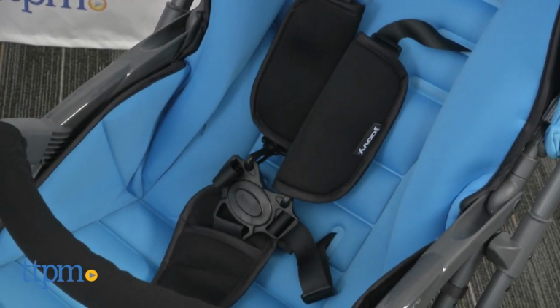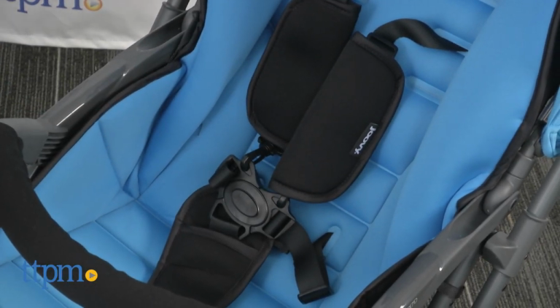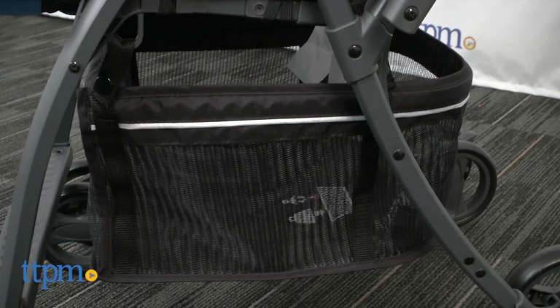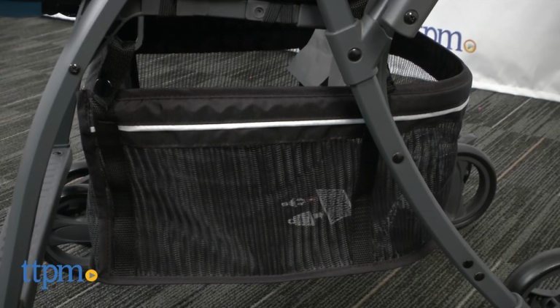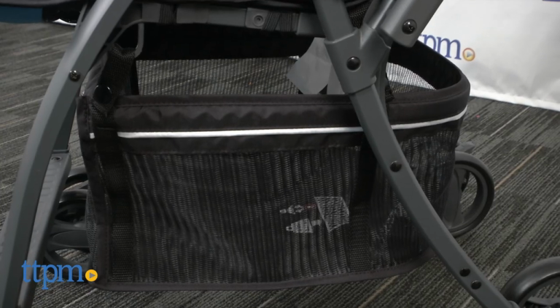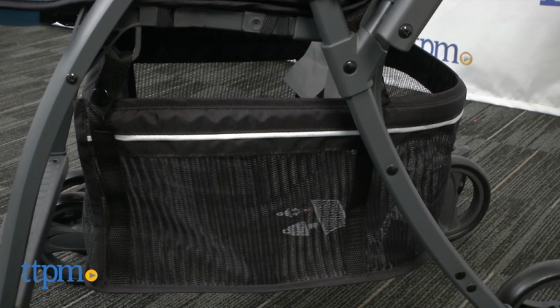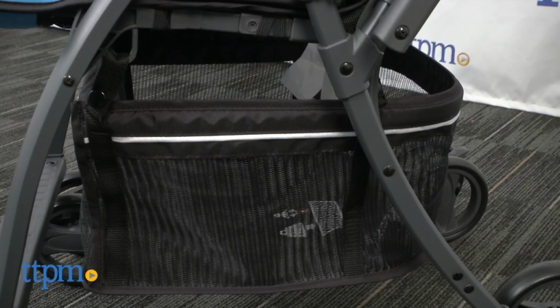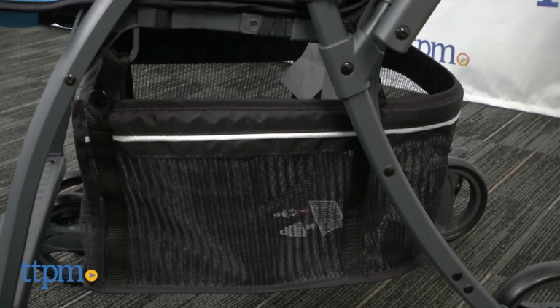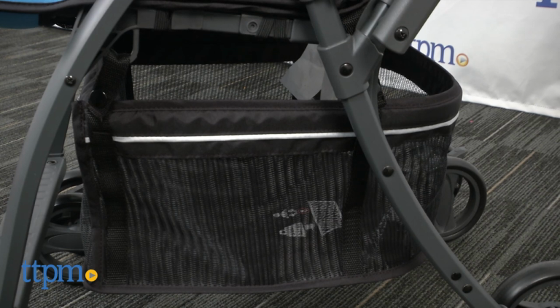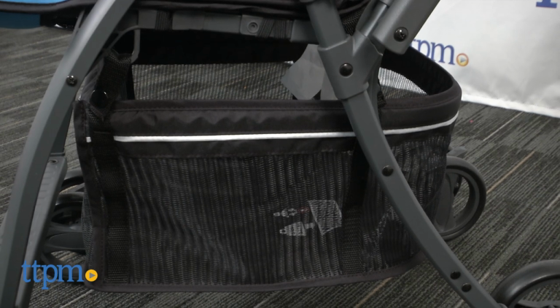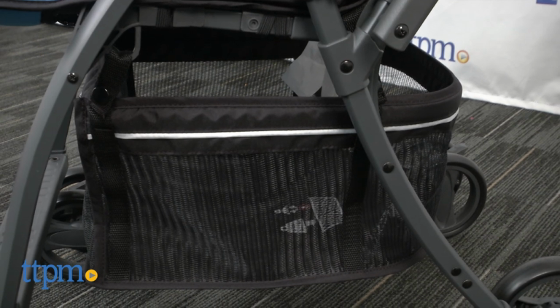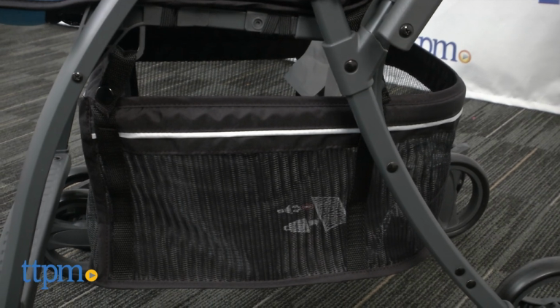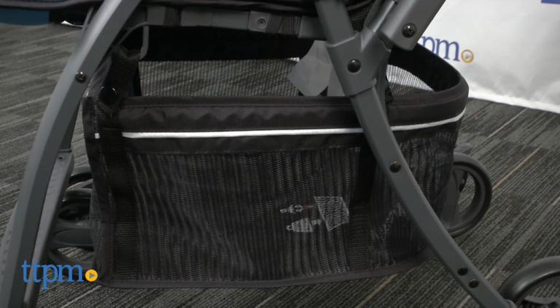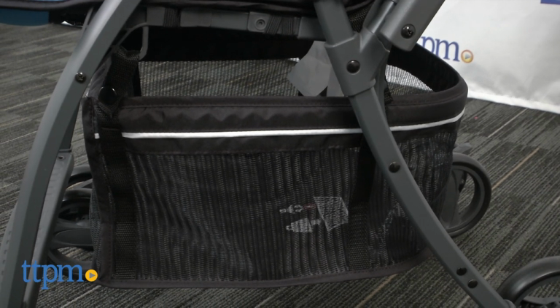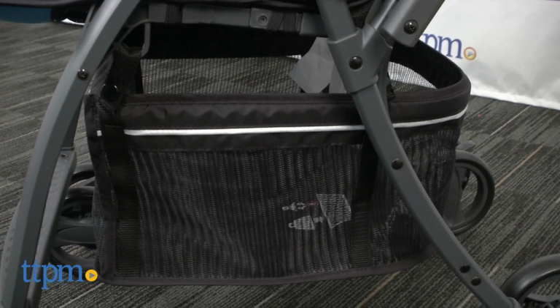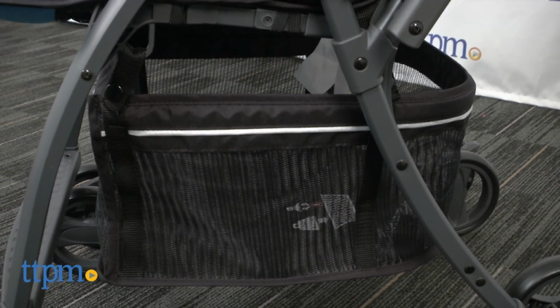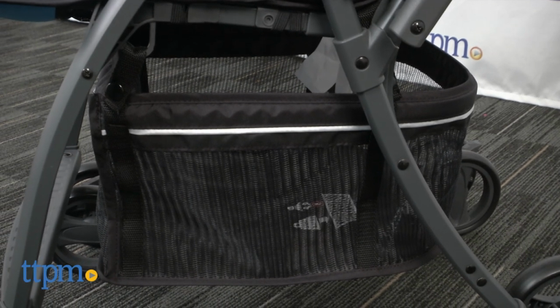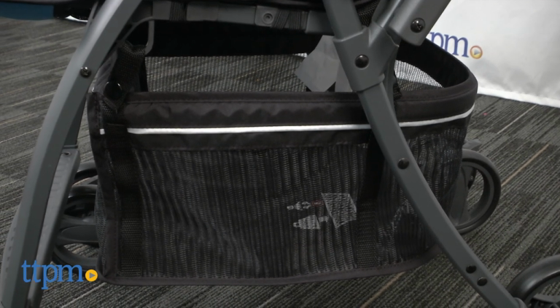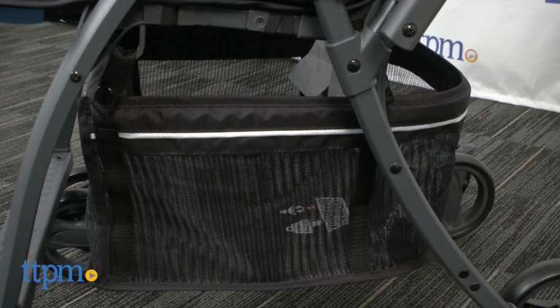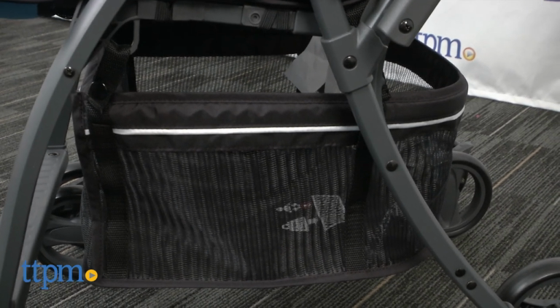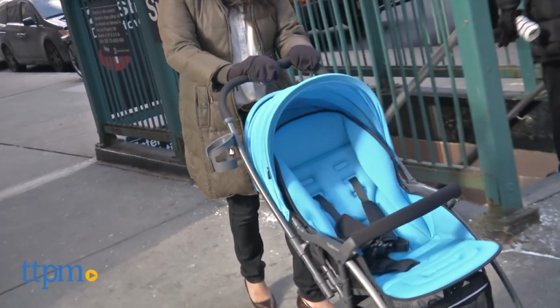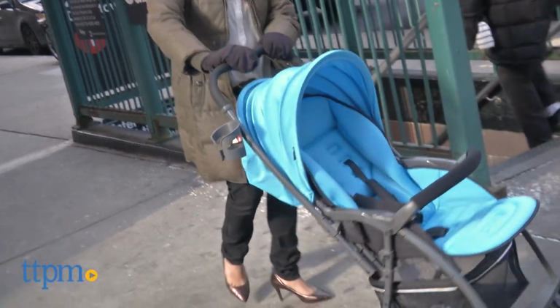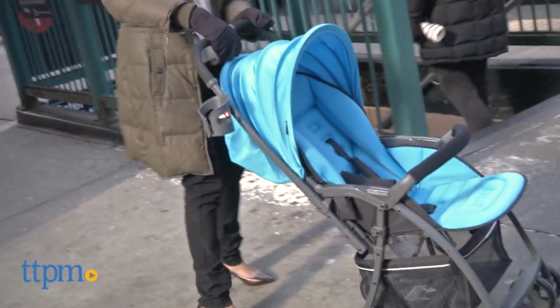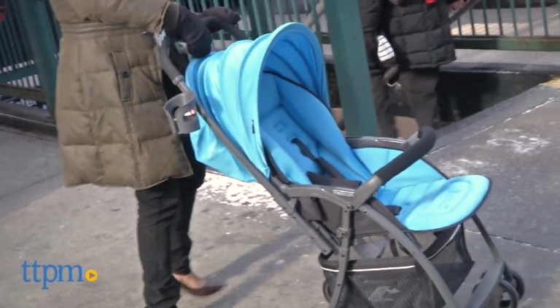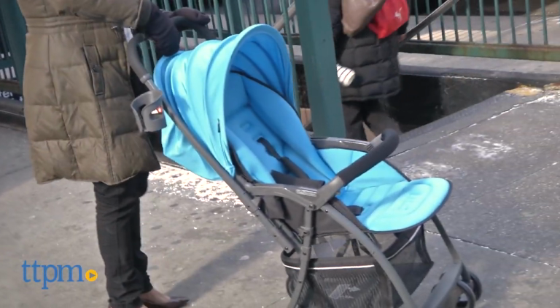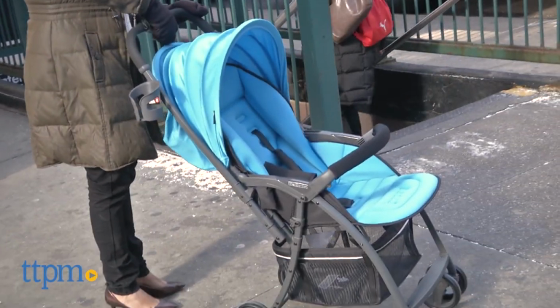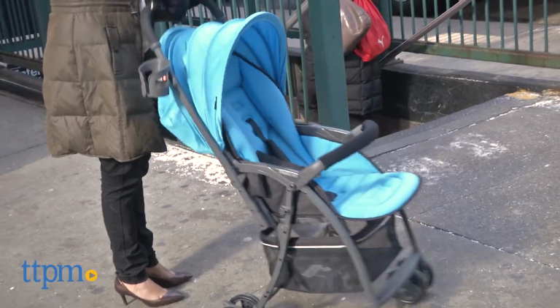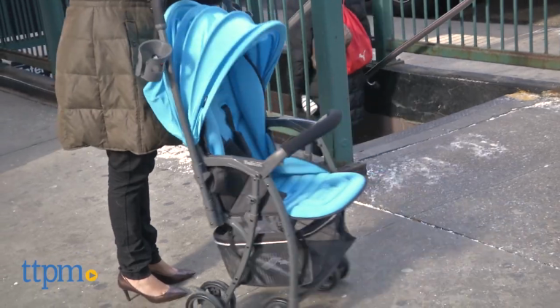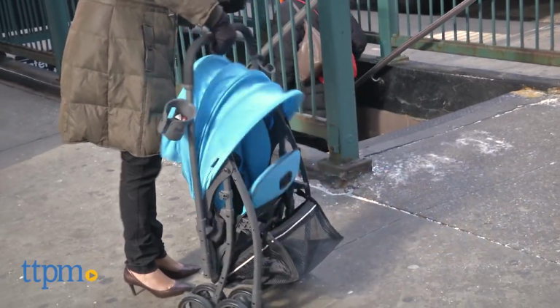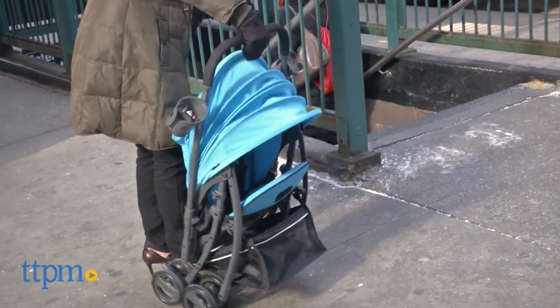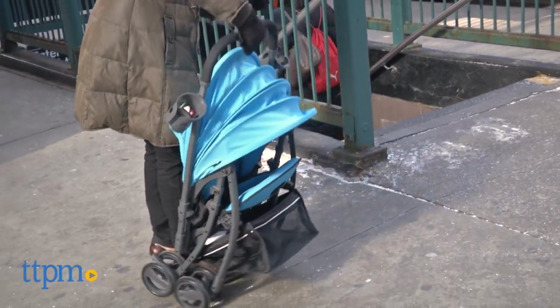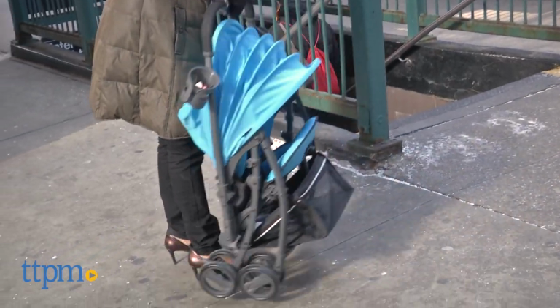Storage under the stroller is large and can be accessed easily. The fold on the stroller is simple and easy and can be done with one hand, and it stands upright to help out.